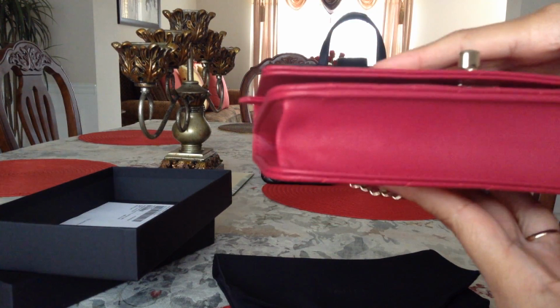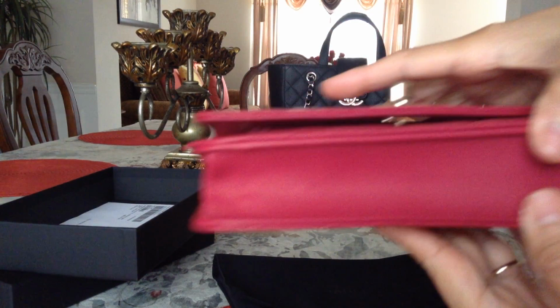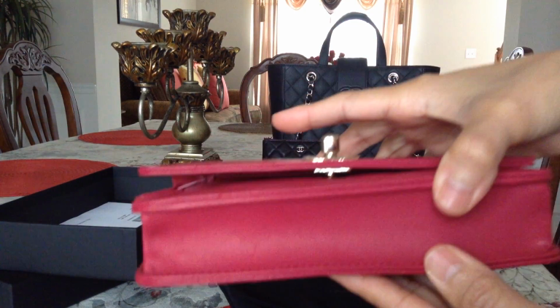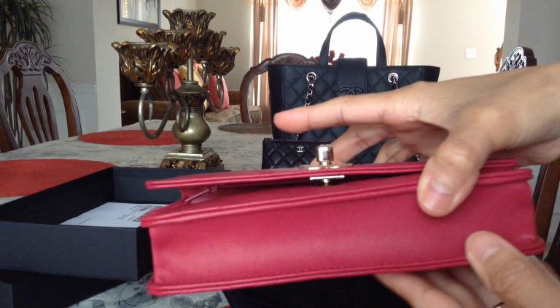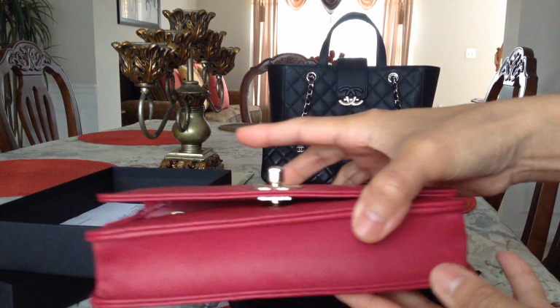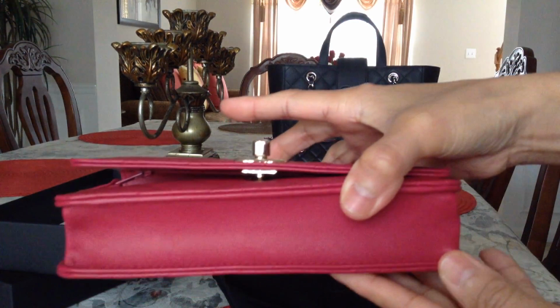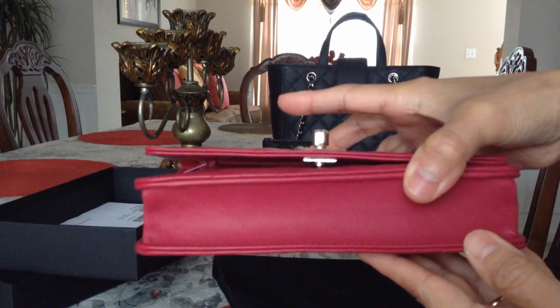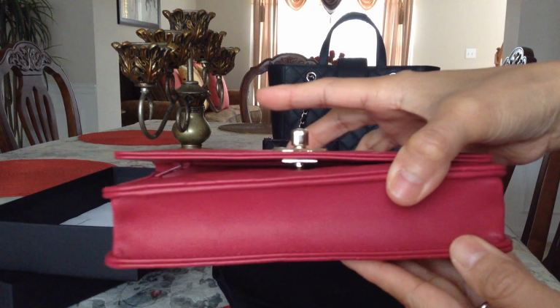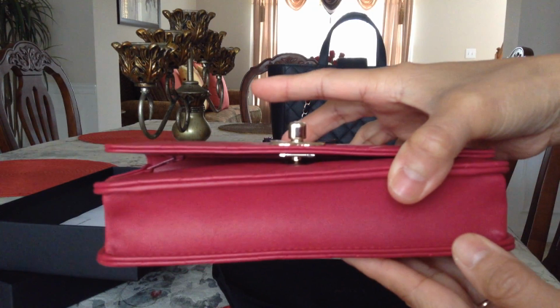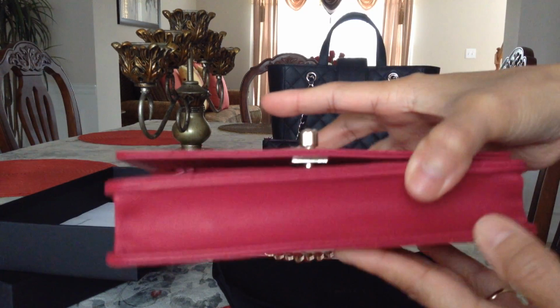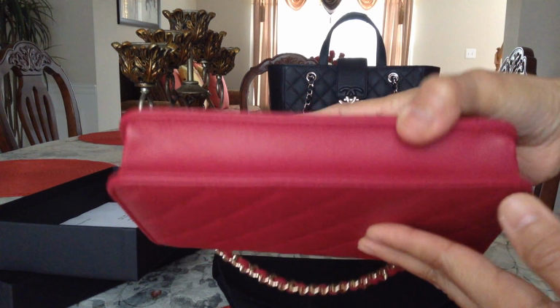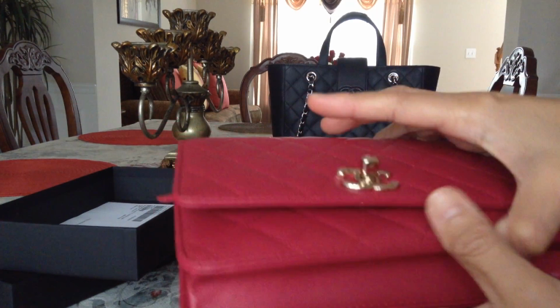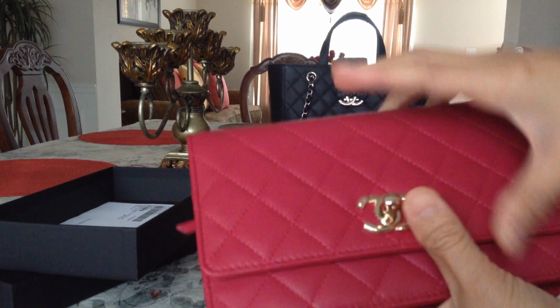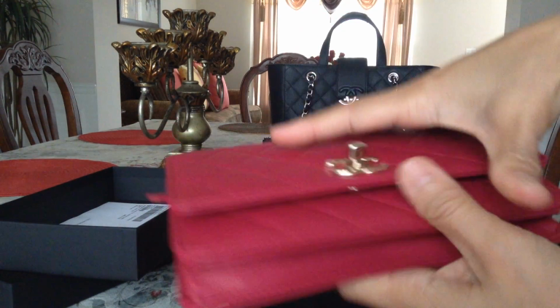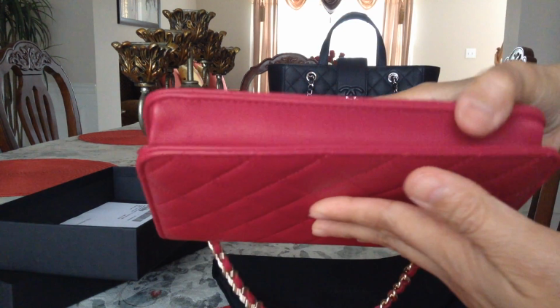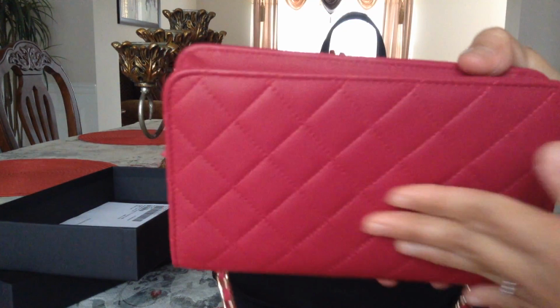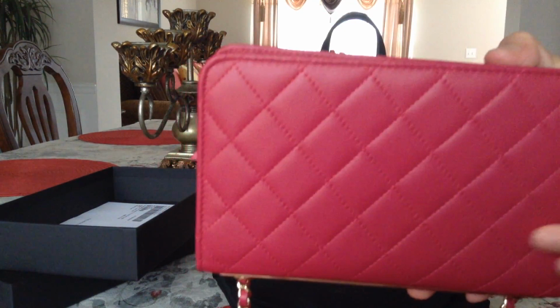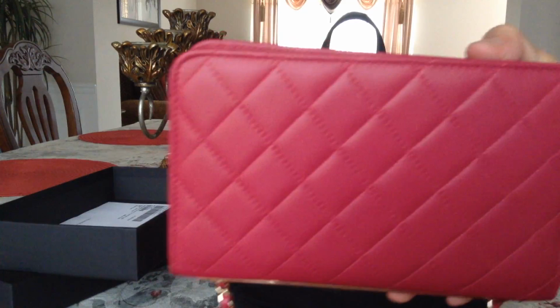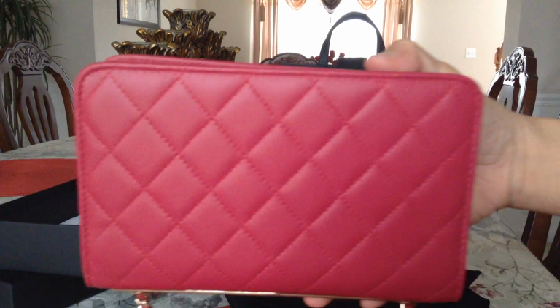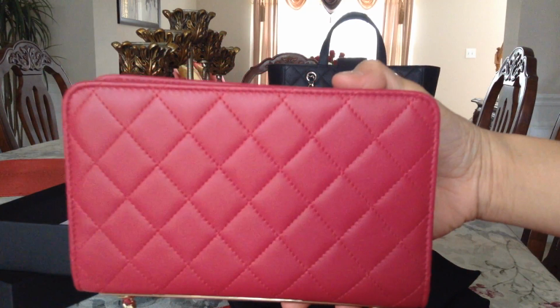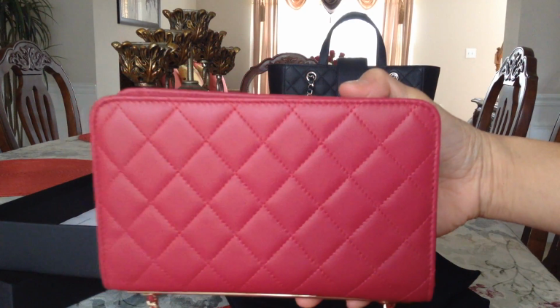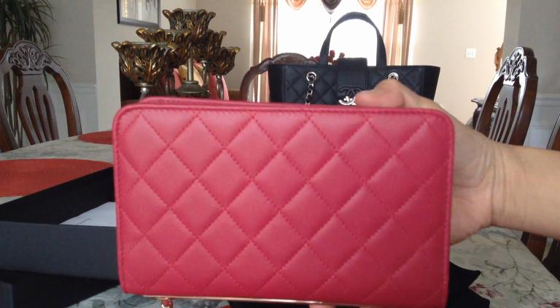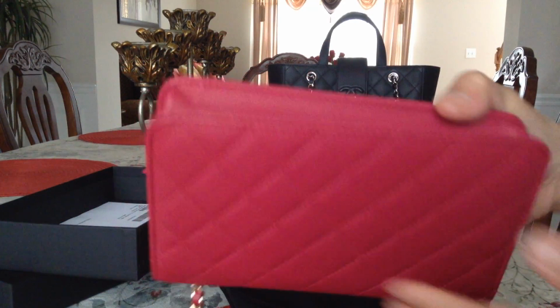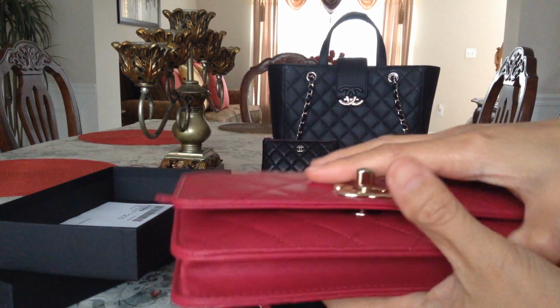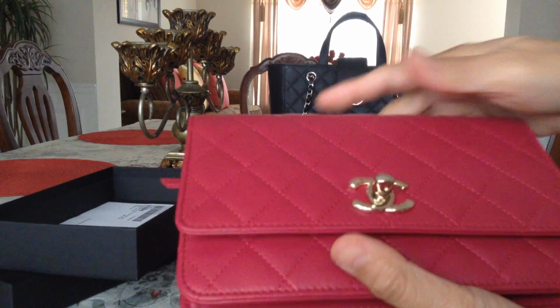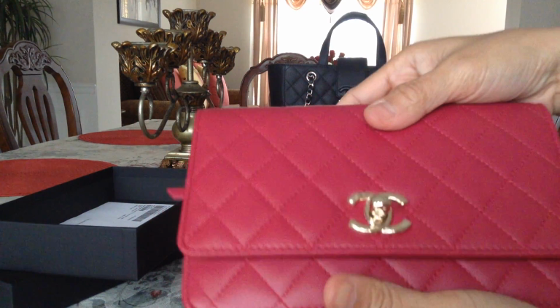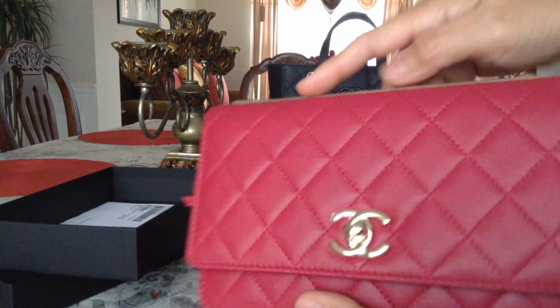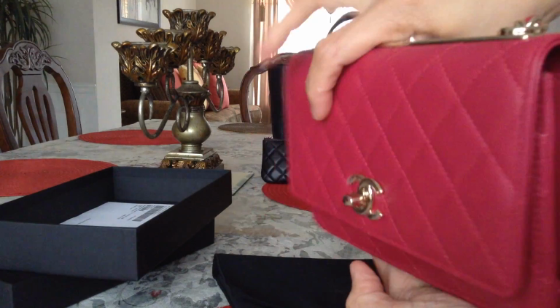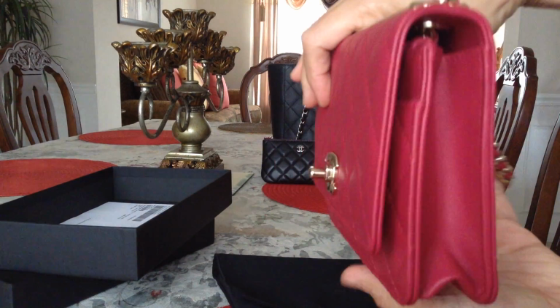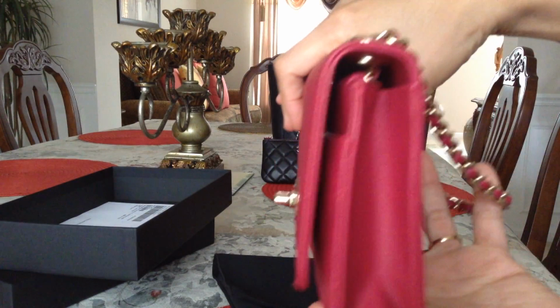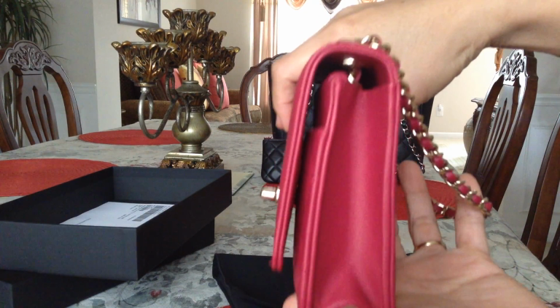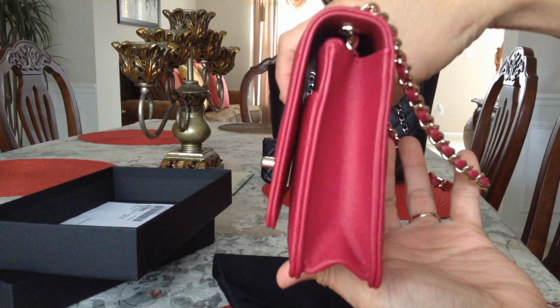There's the bottom, there's the back, and the side.